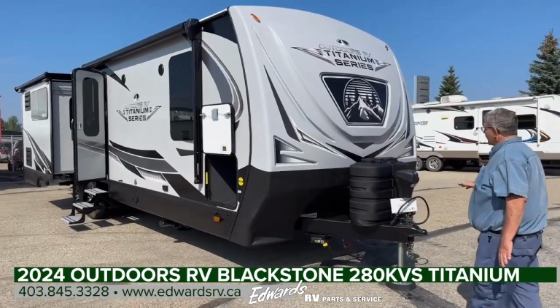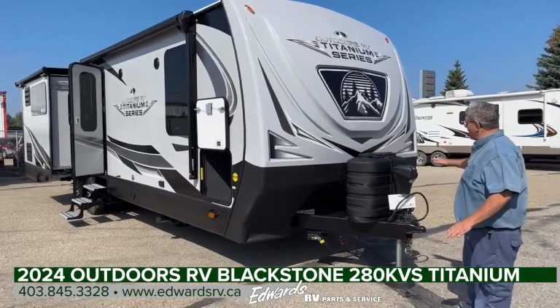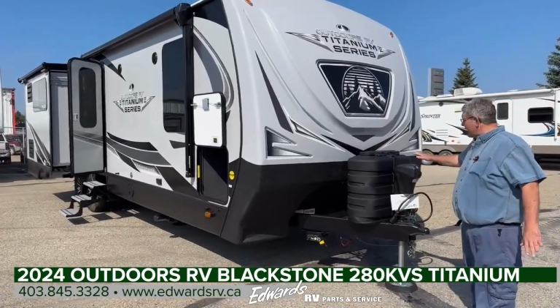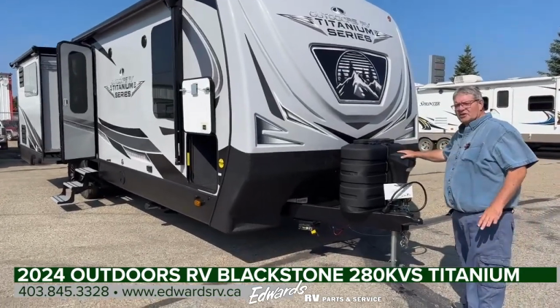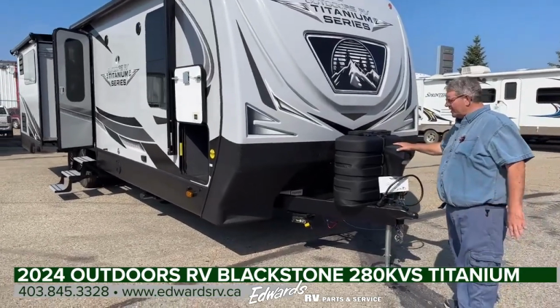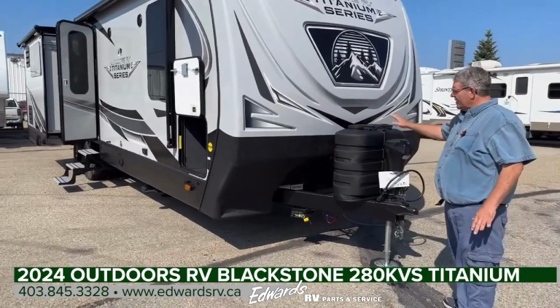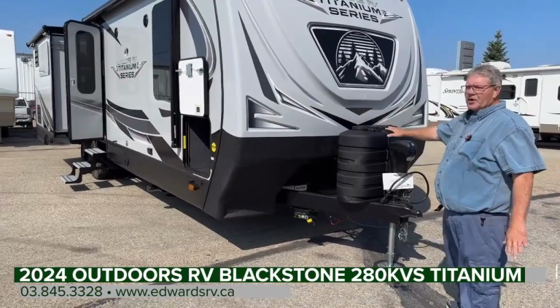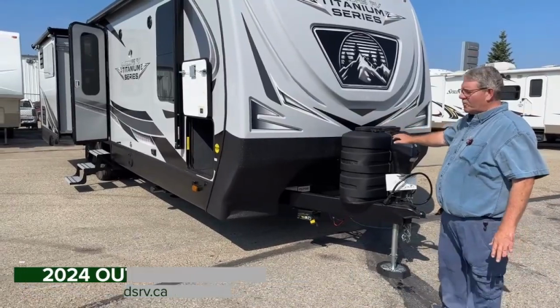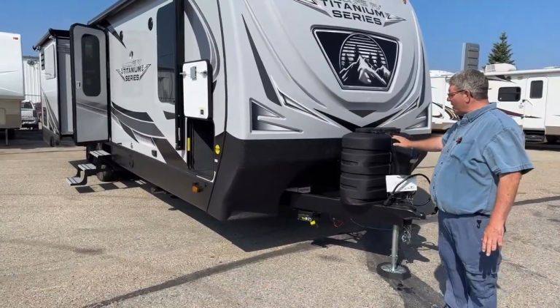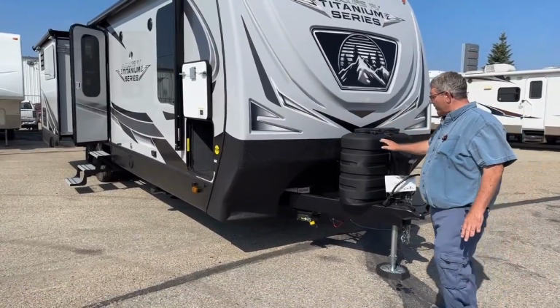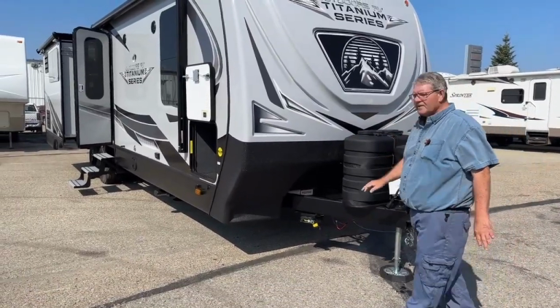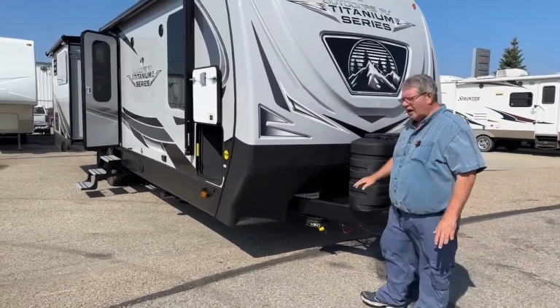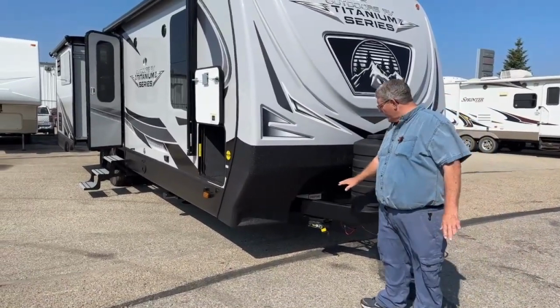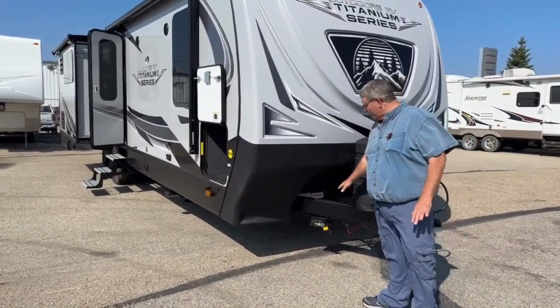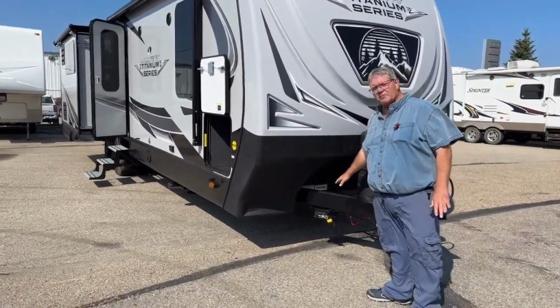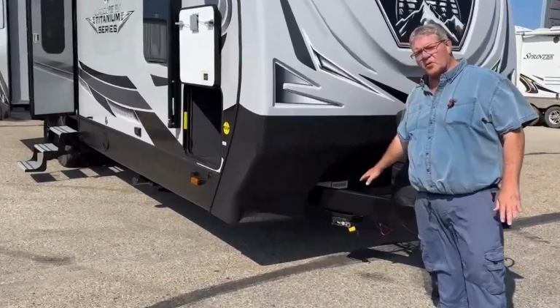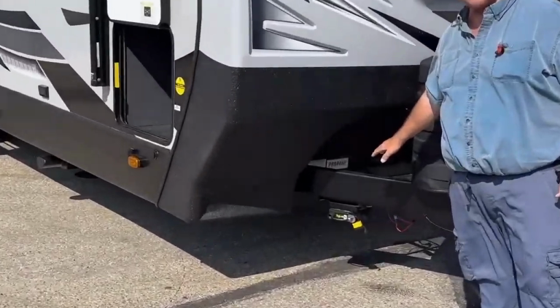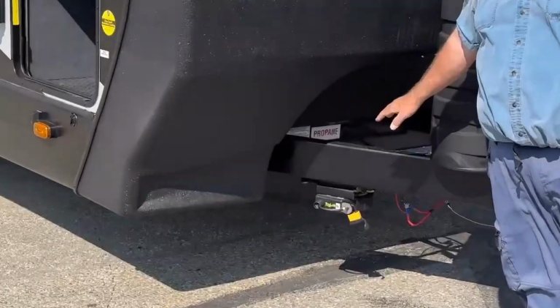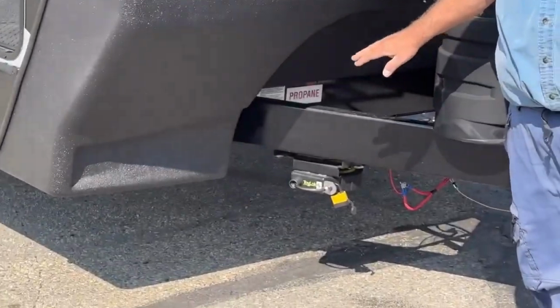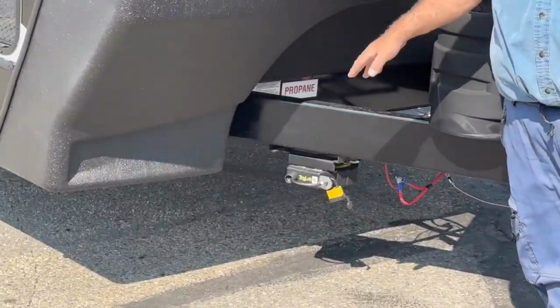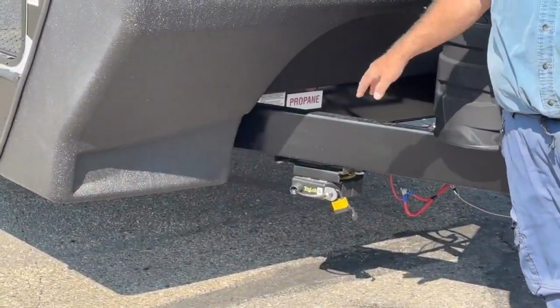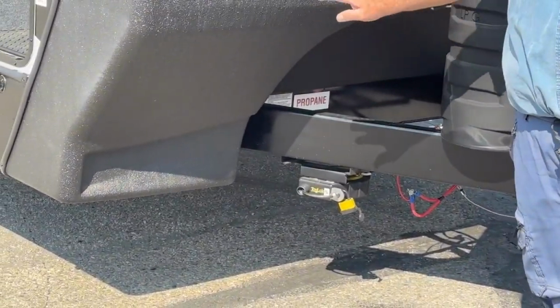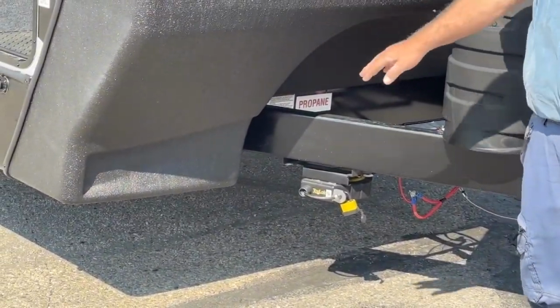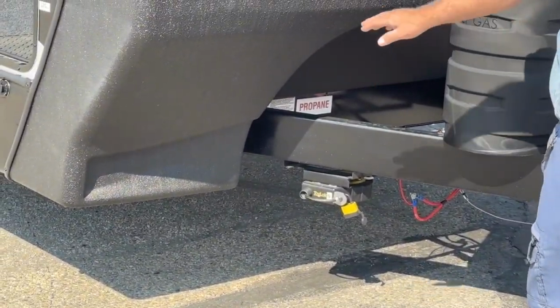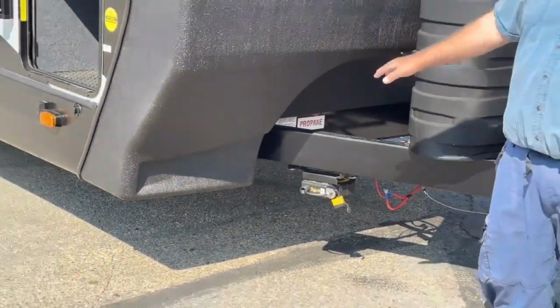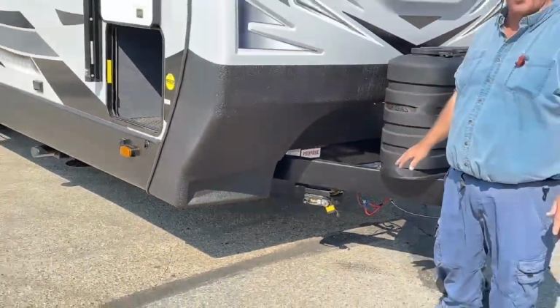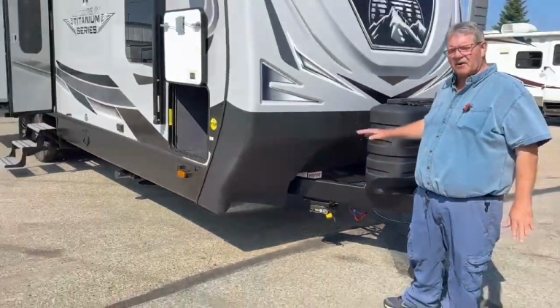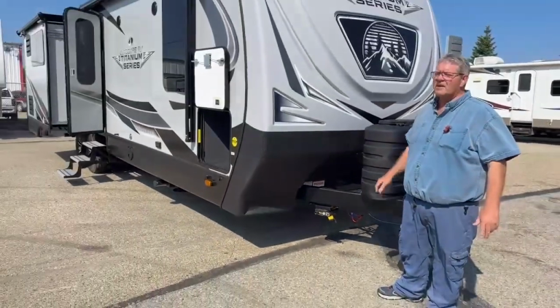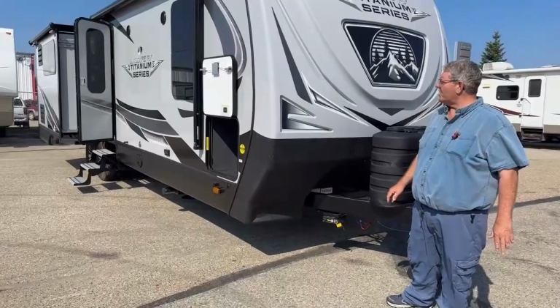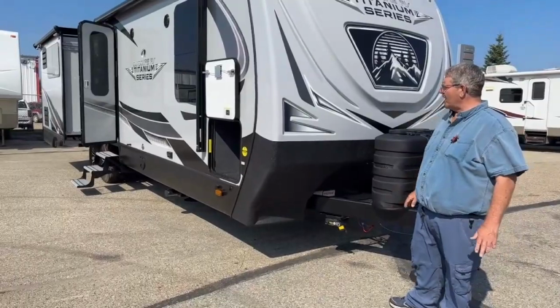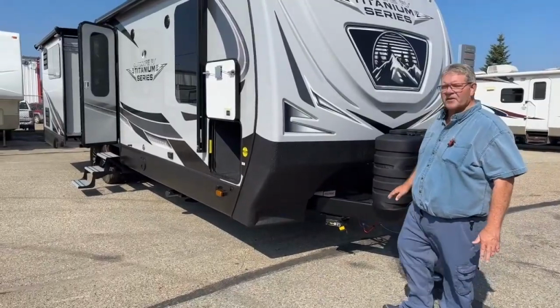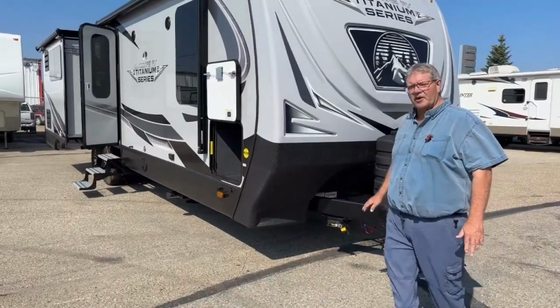It comes with a power stabilizer jack and two 30-pound propane bottles up front. We order all of our trailers with this toy lock system, so you can put your barbecue, bicycles, generator, whatever you want to lock down — lock it down right off the front of the trailer here.